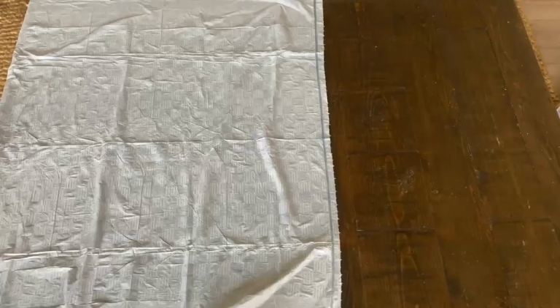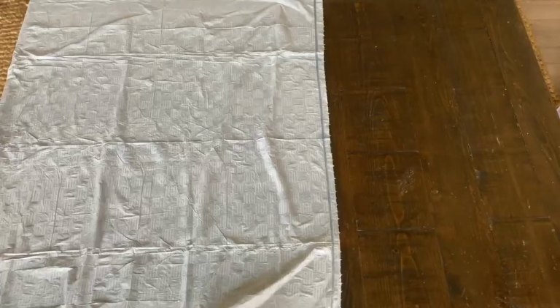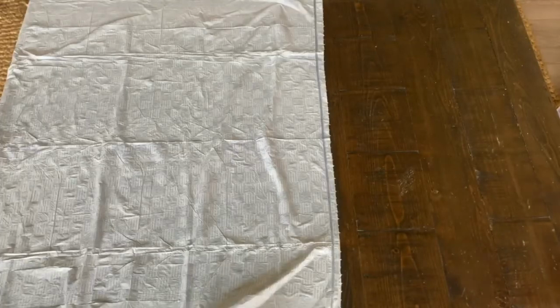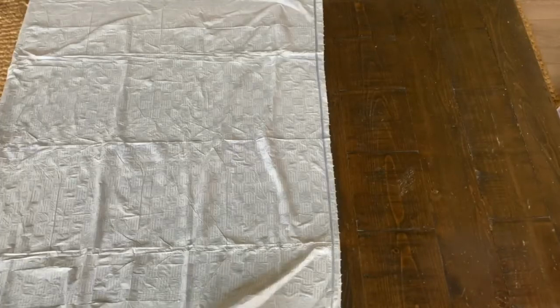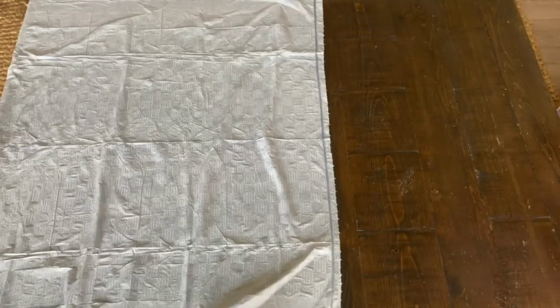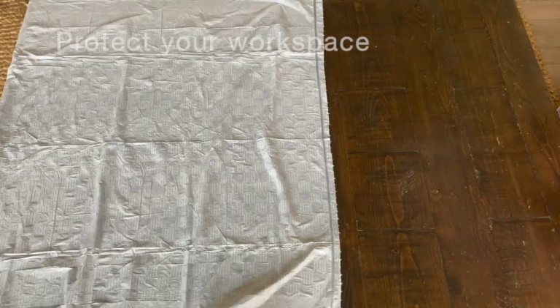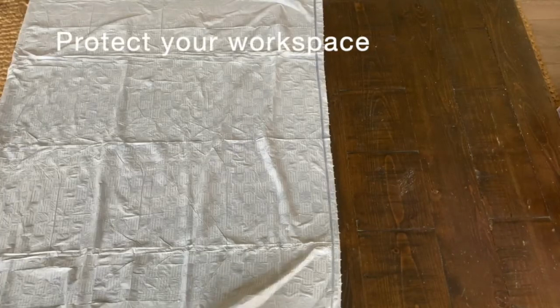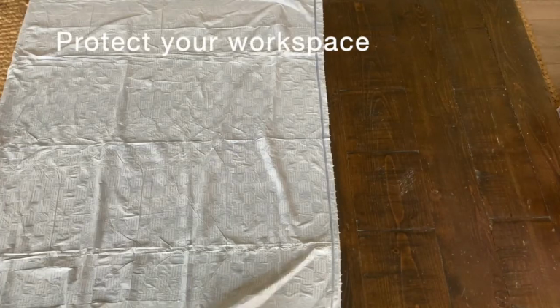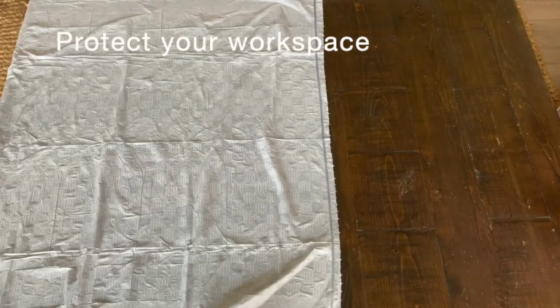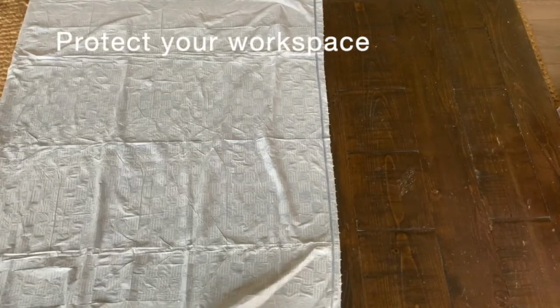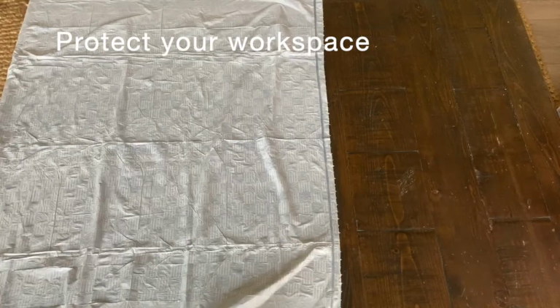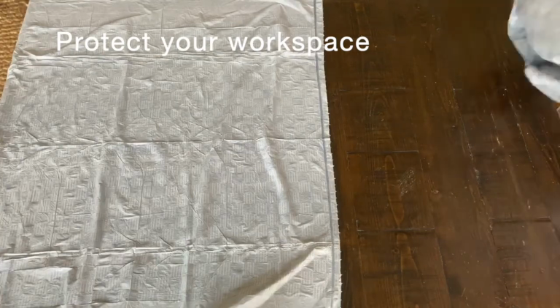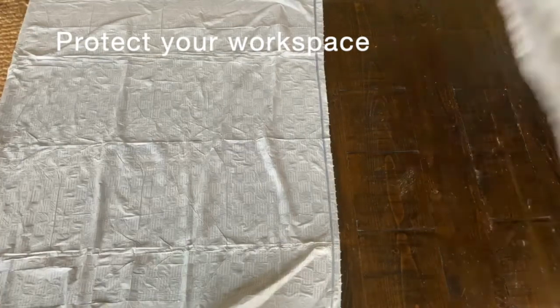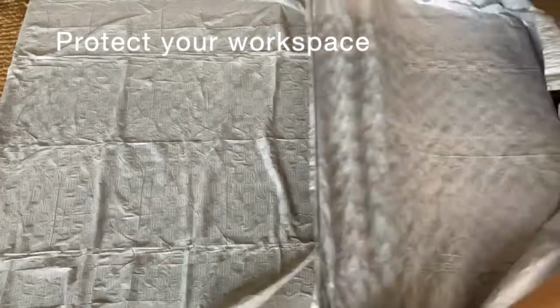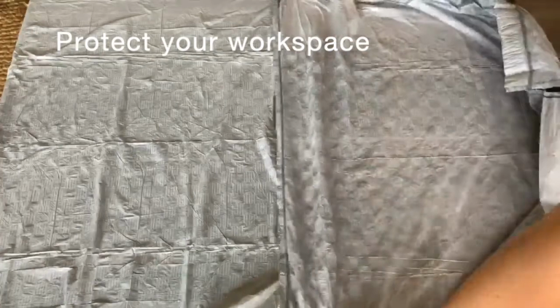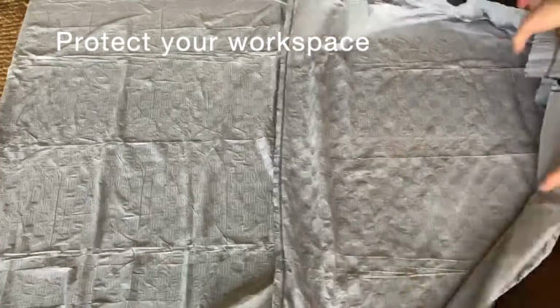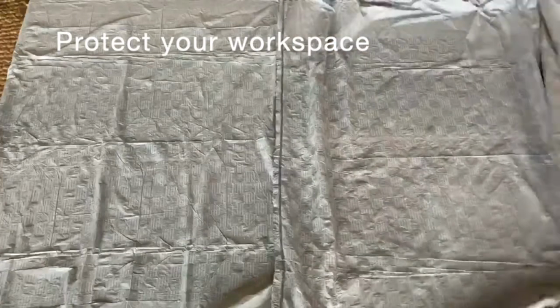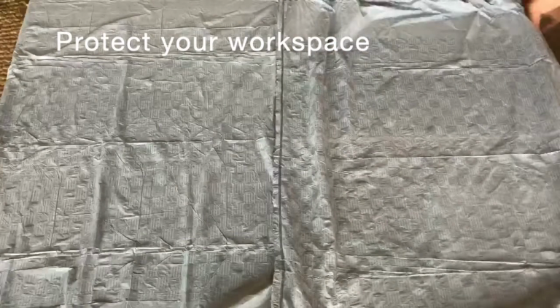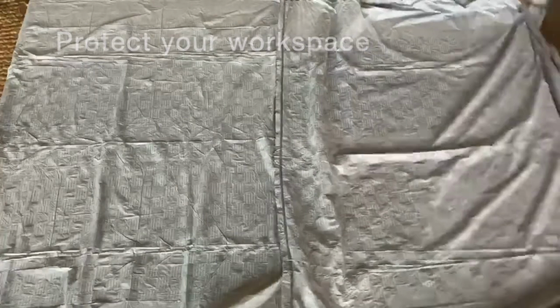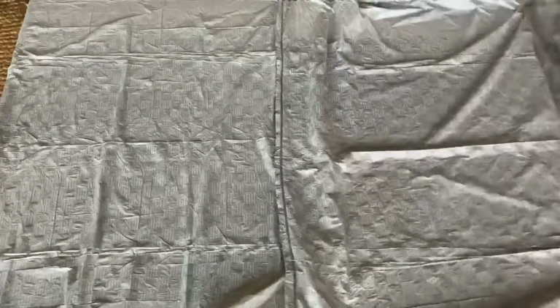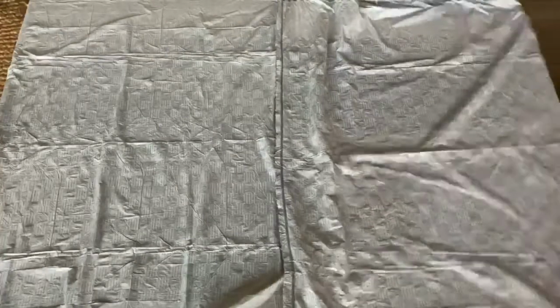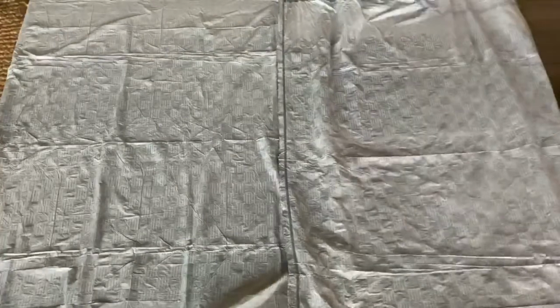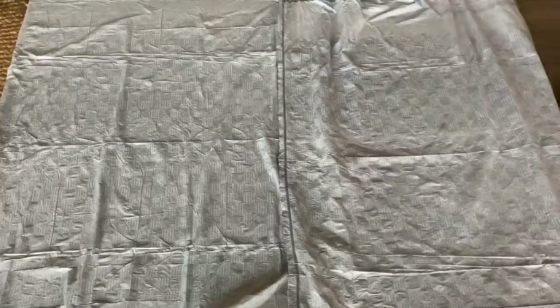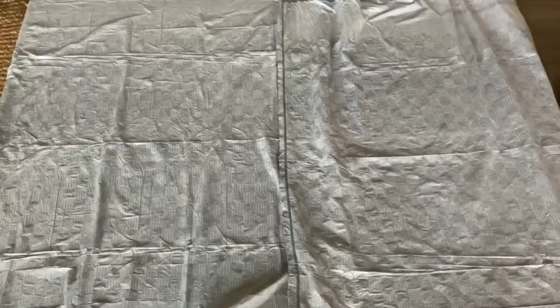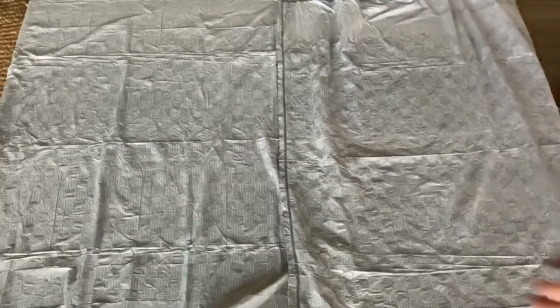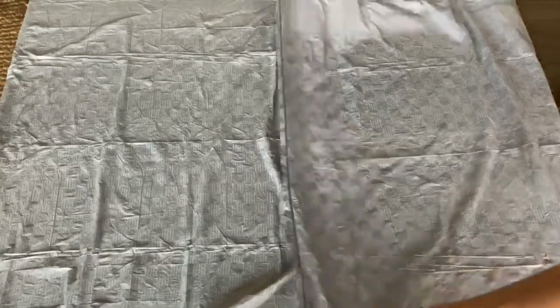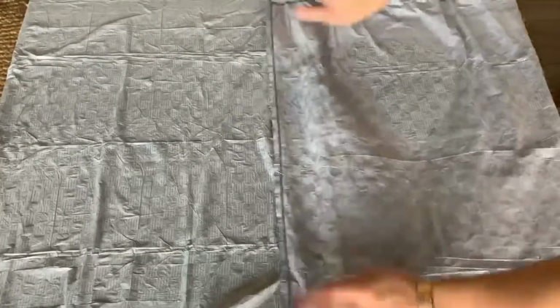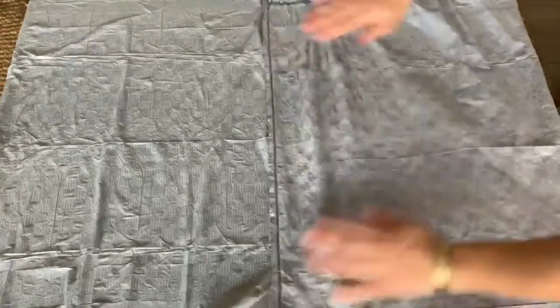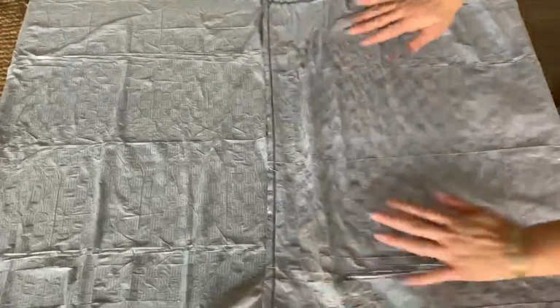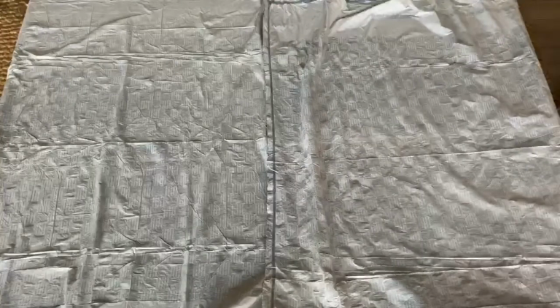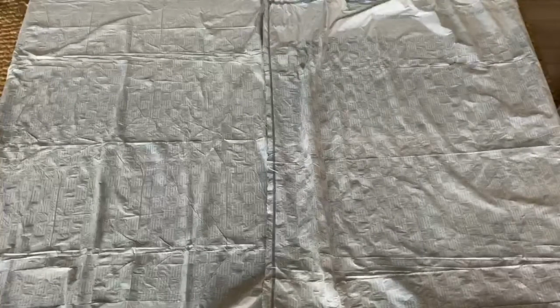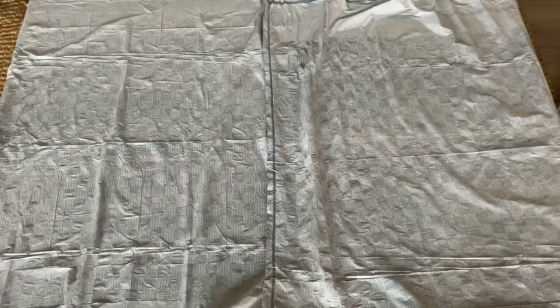The most important thing we're going to do is put down protection for wherever you're doing this. I'm putting down two trash bags and then a piece of cardboard to double protect my area.